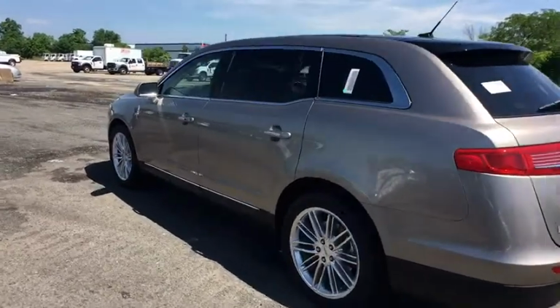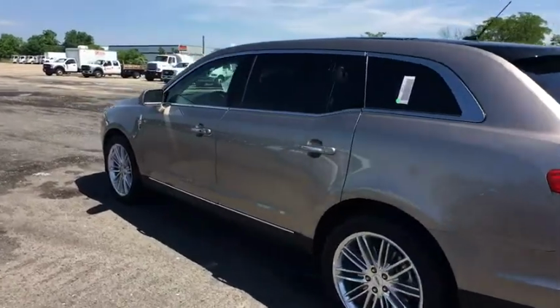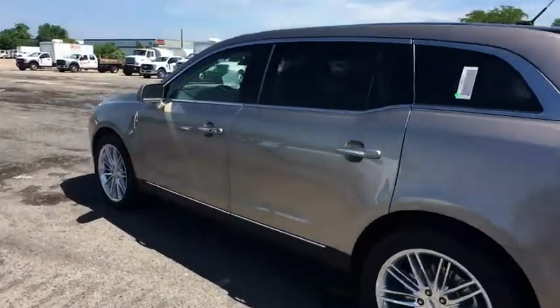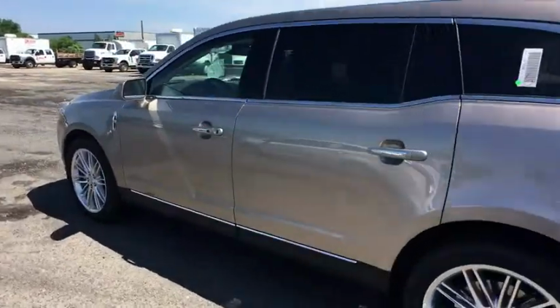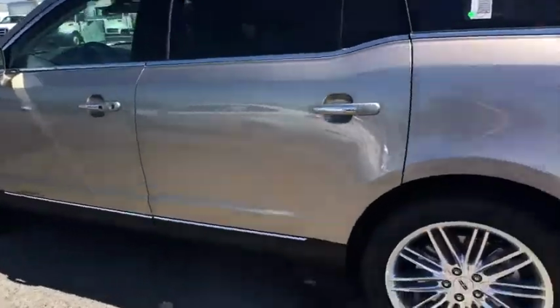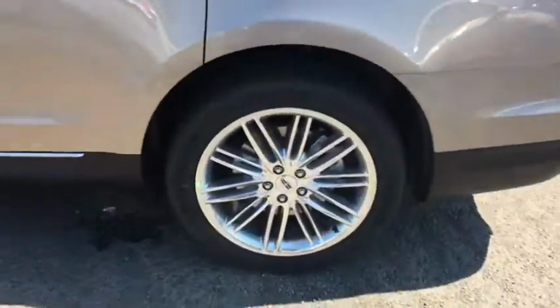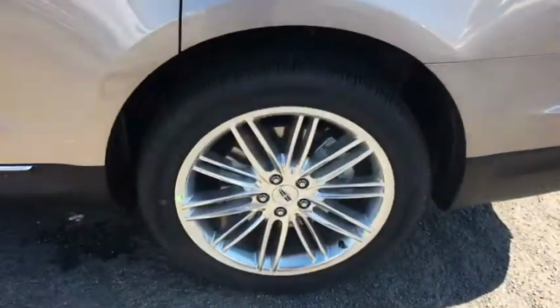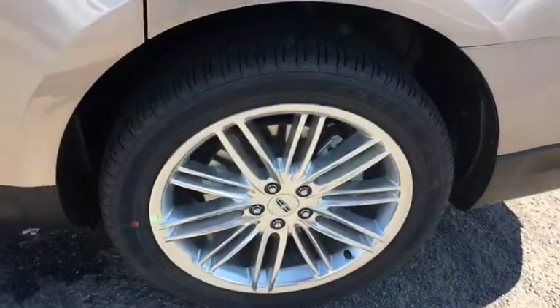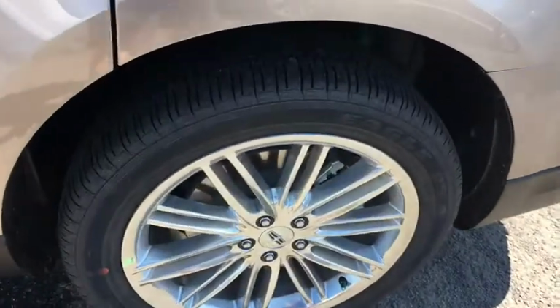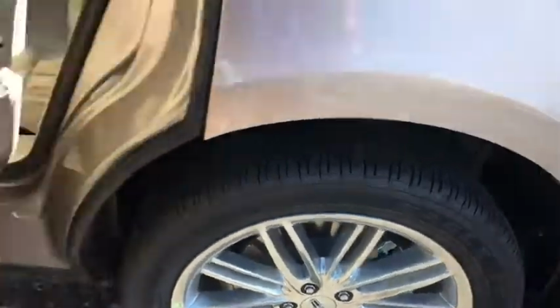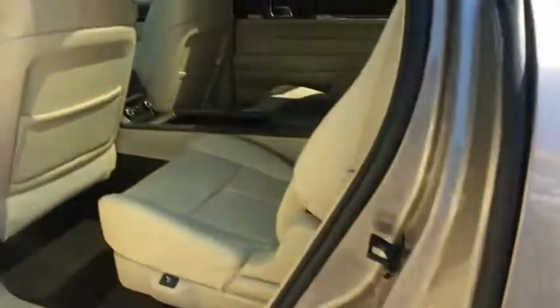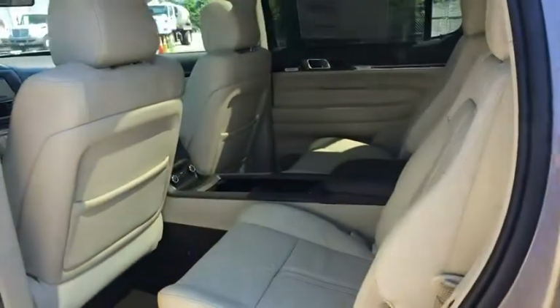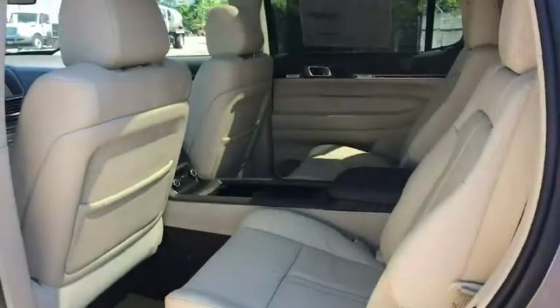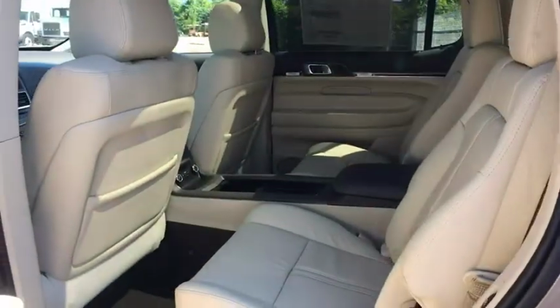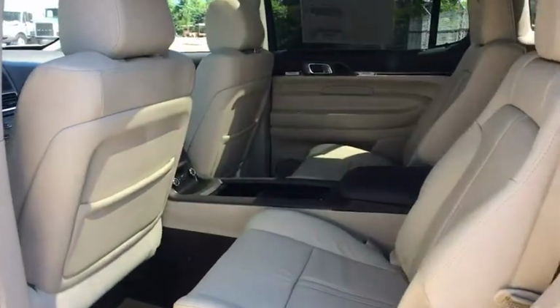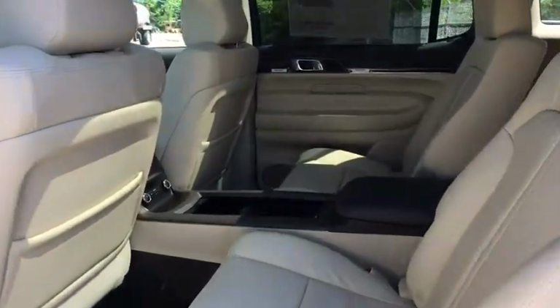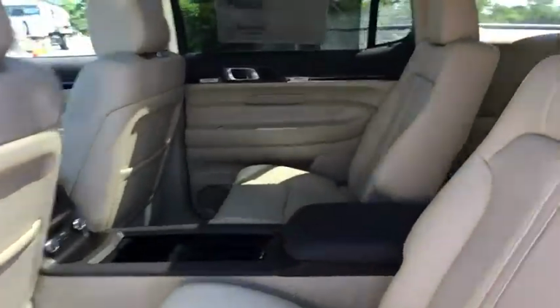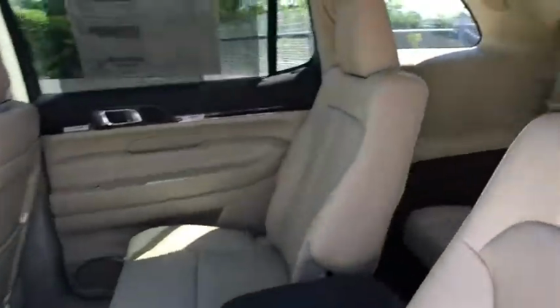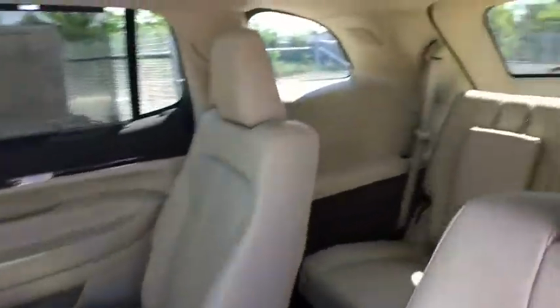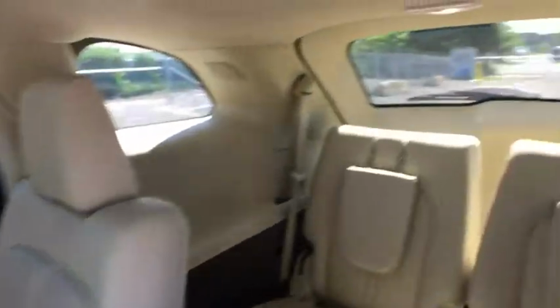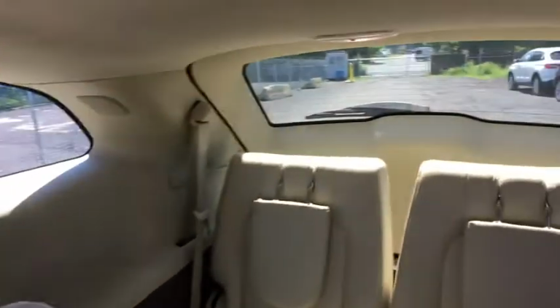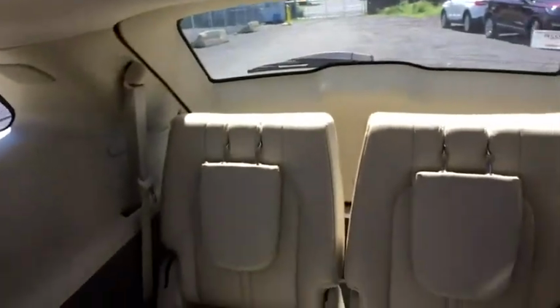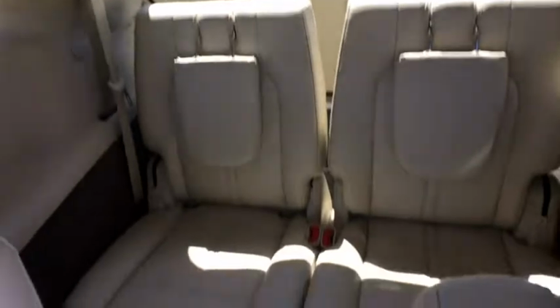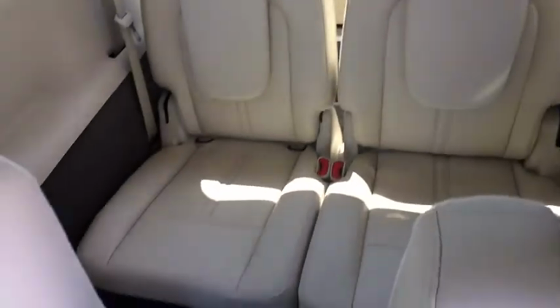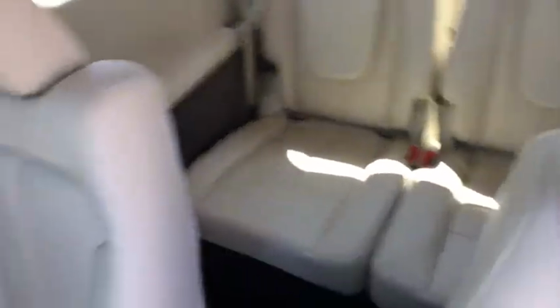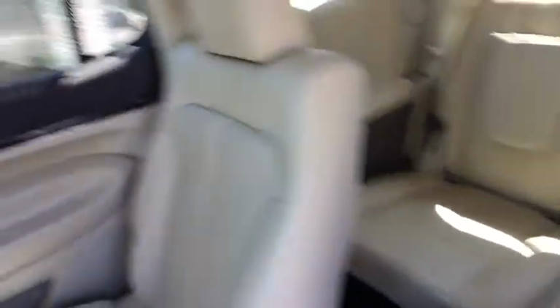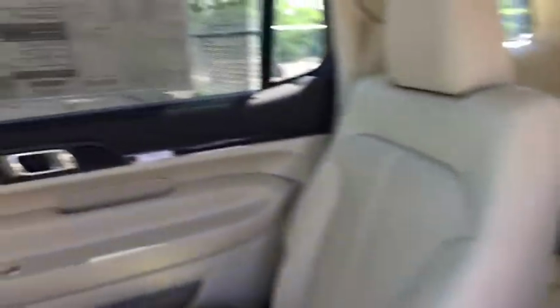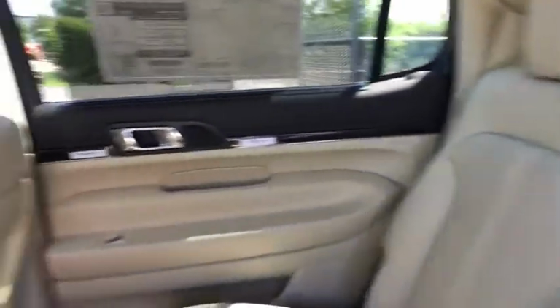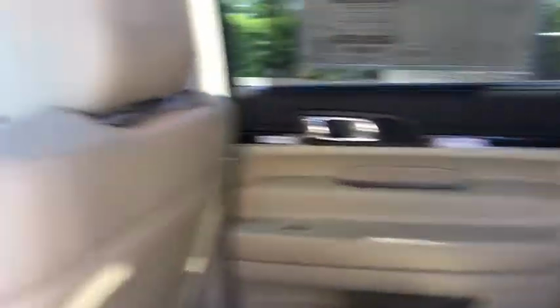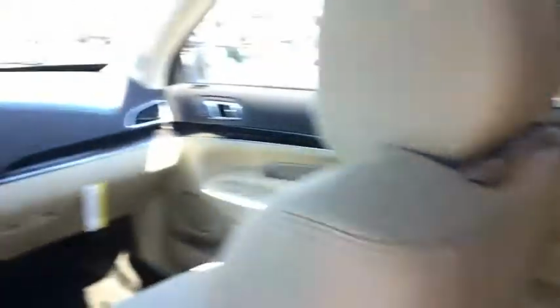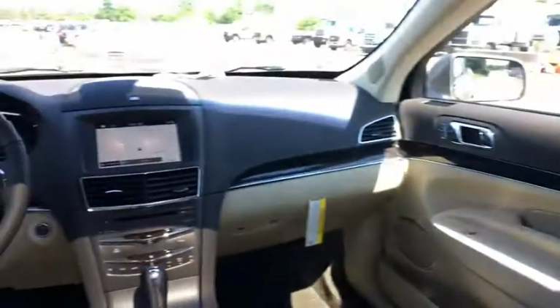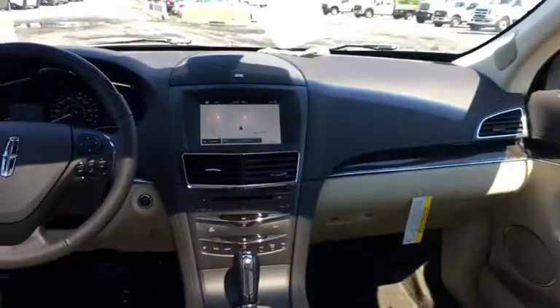Heated front seats, electronic stability control, CD player, fog lights, heated steering wheel, trip computer, security system, rear window defroster, power windows. This beauty is sure to make you the talk of the neighborhood.